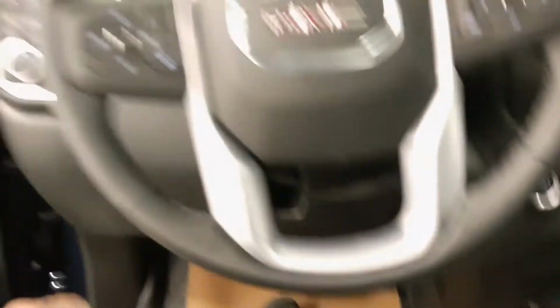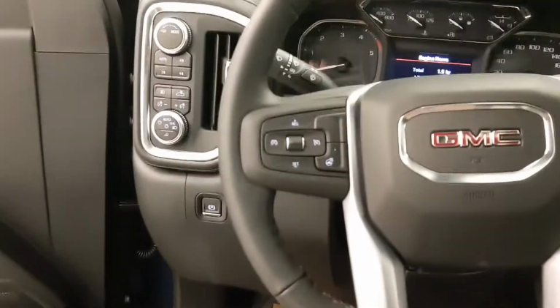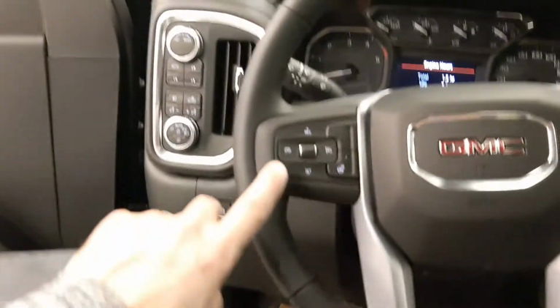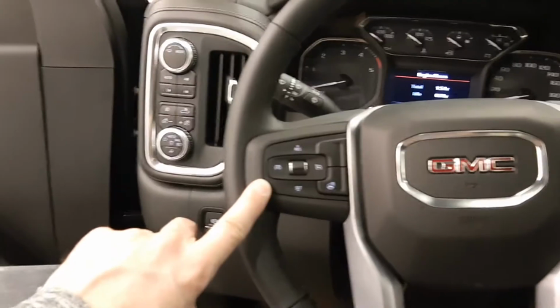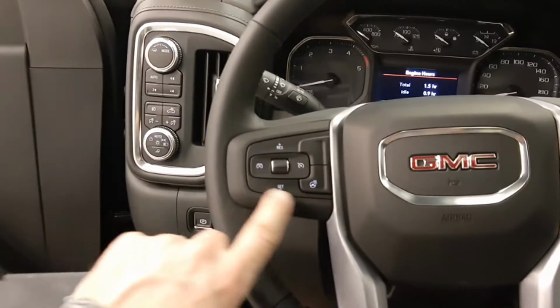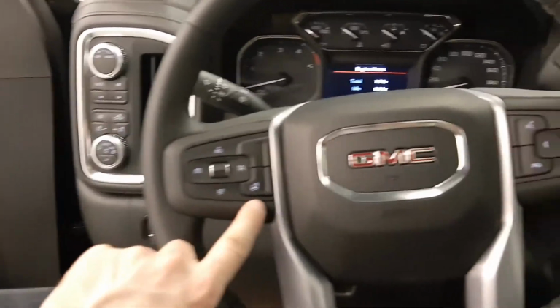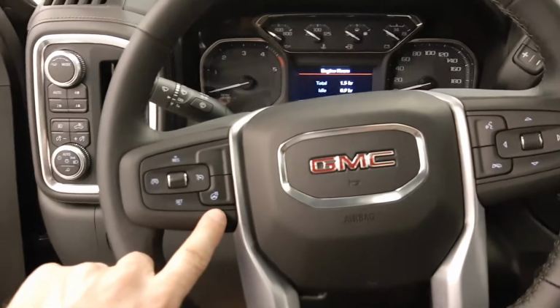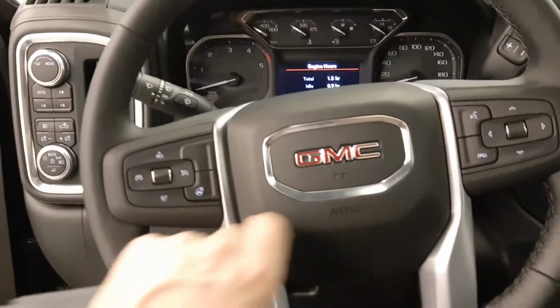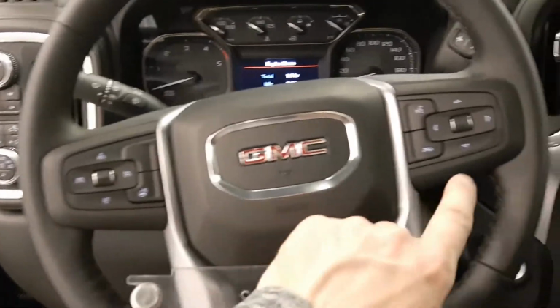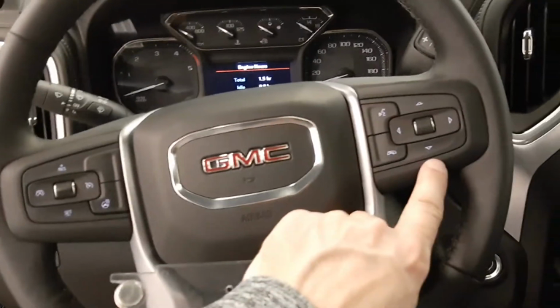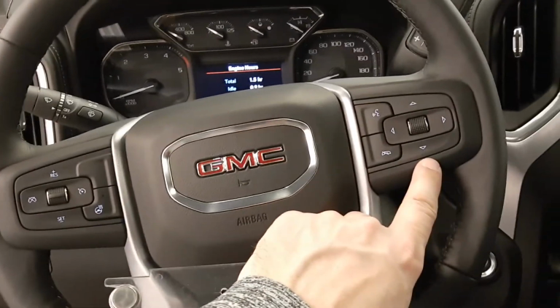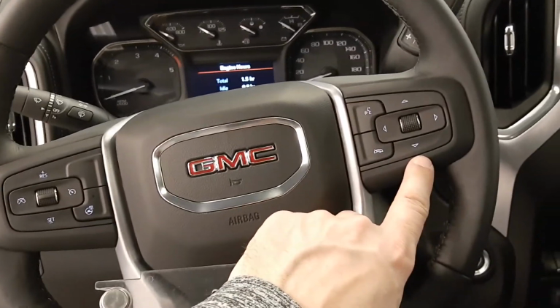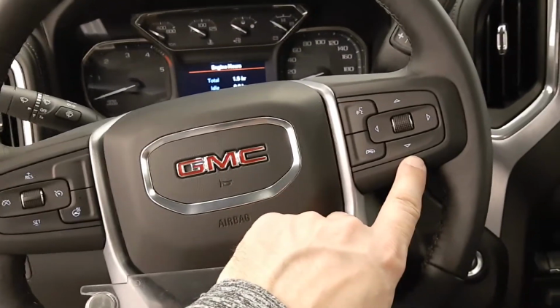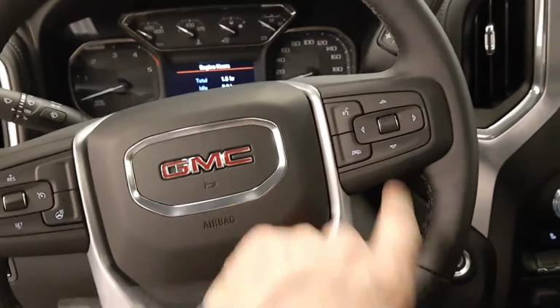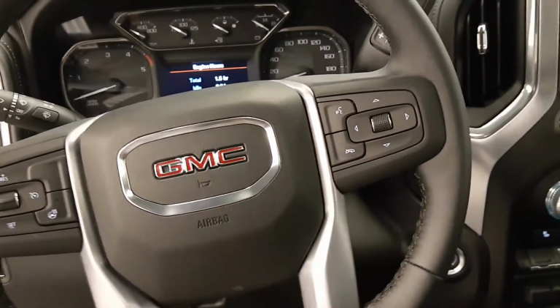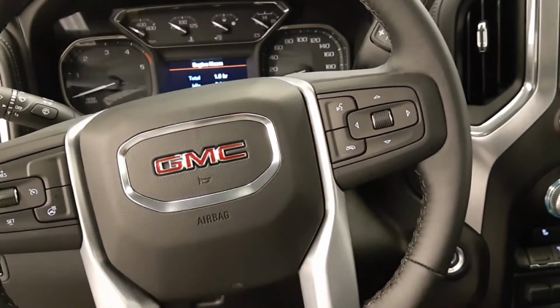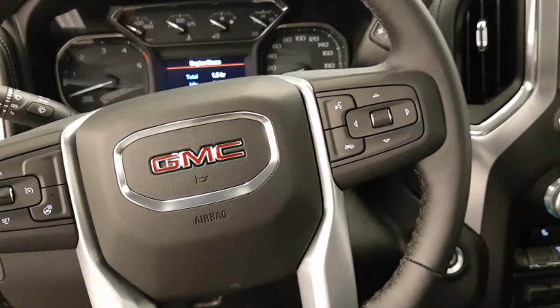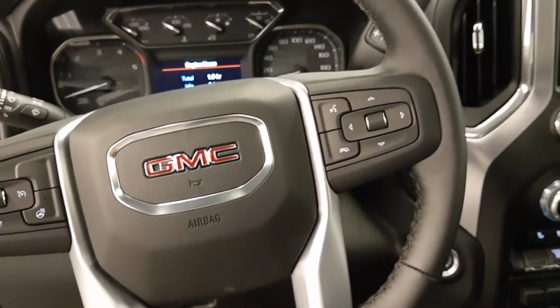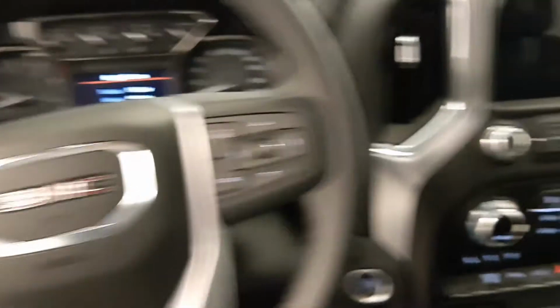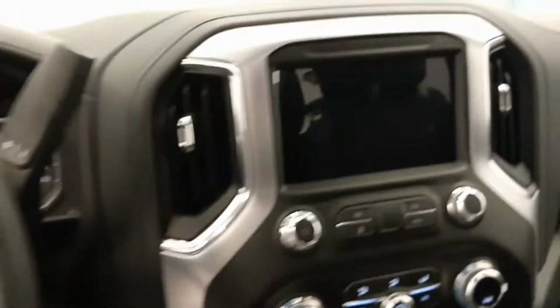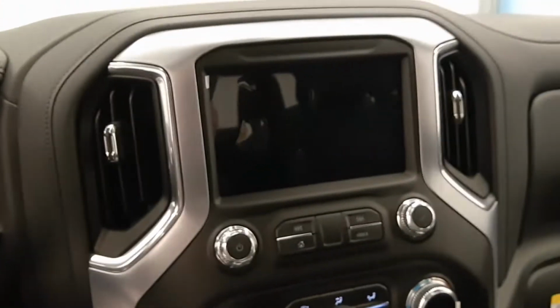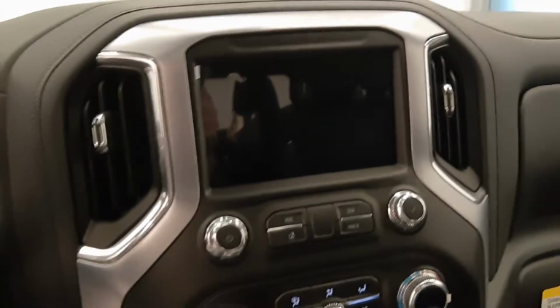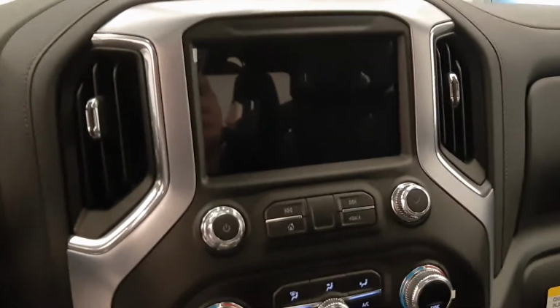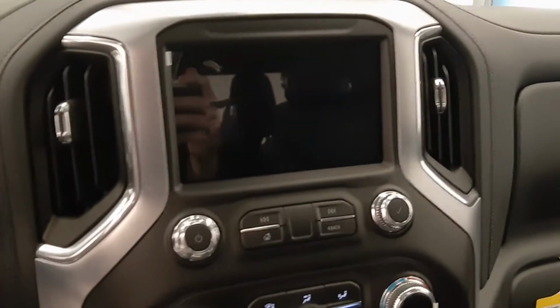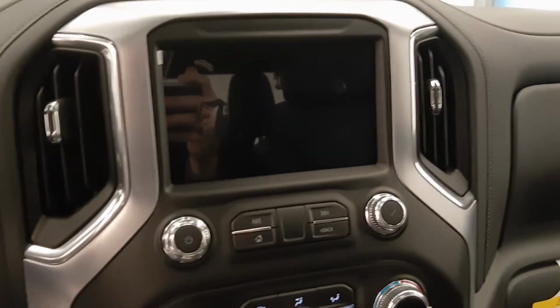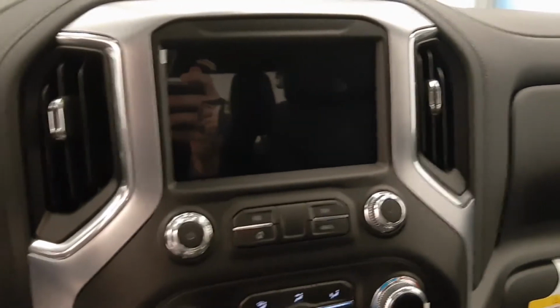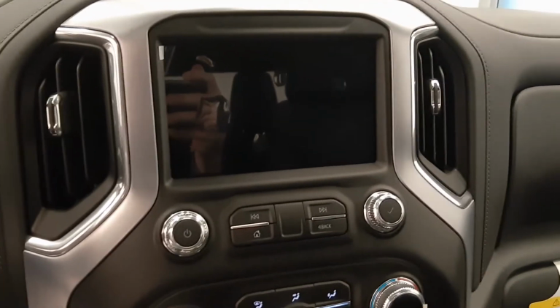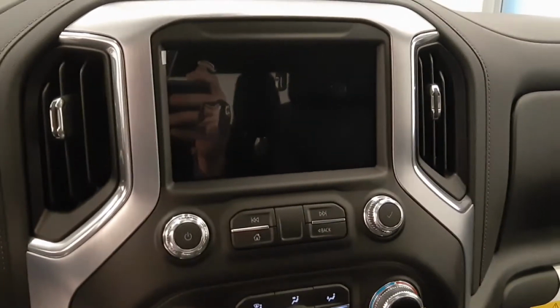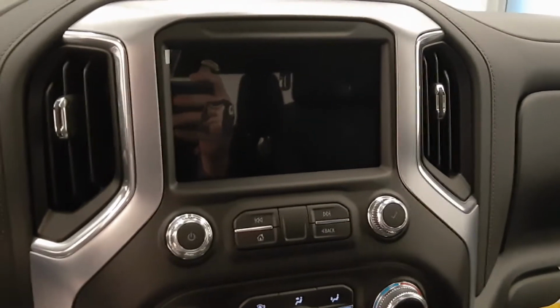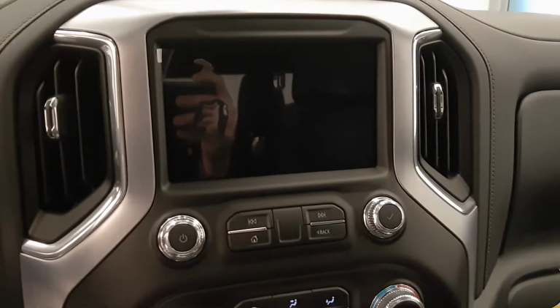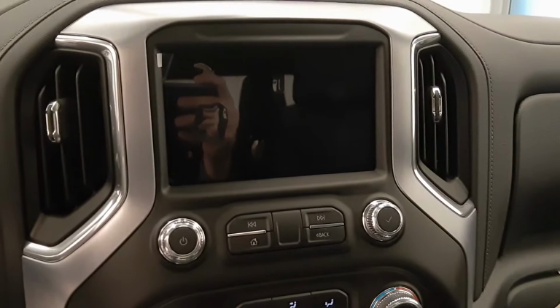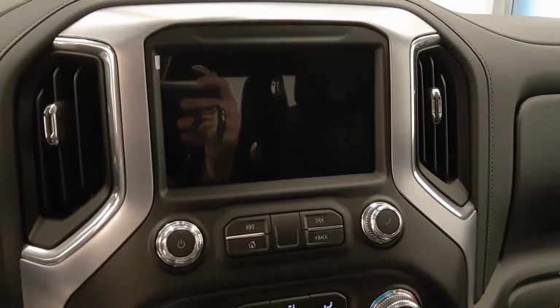You see the cruise control and heated steering wheel, voice command, various settings for radio. We have a big beautiful screen for AM FM satellite radio, navigation, and backup camera.